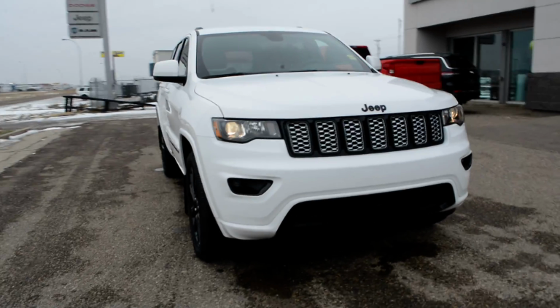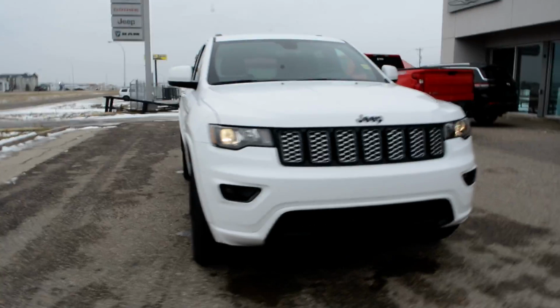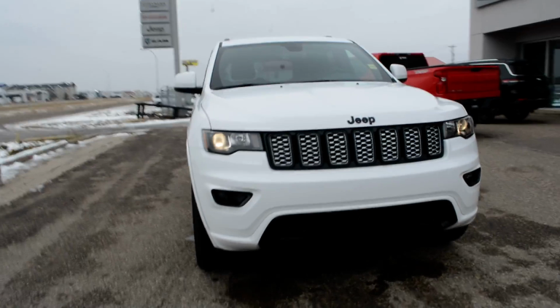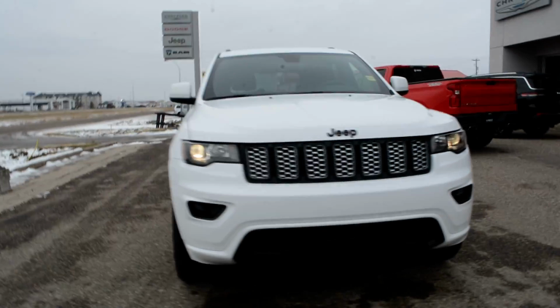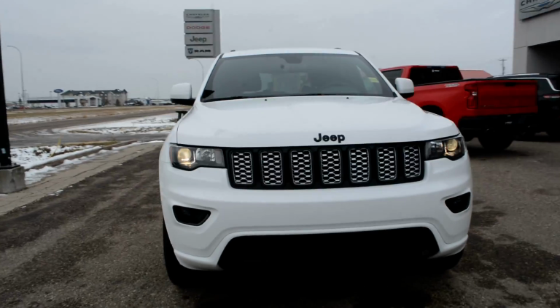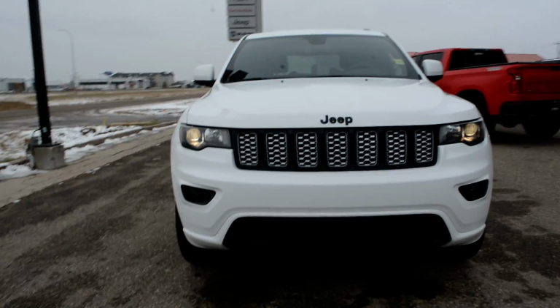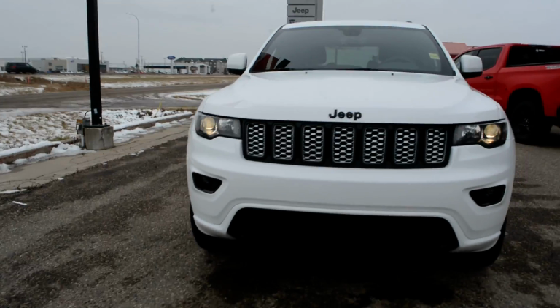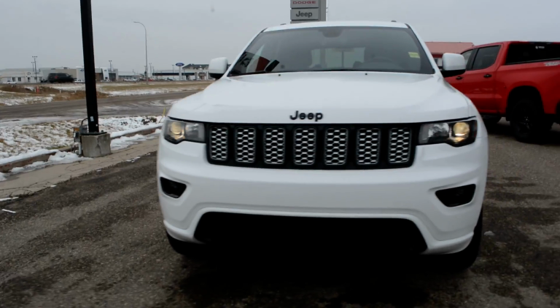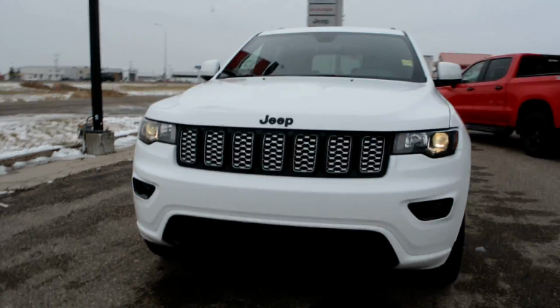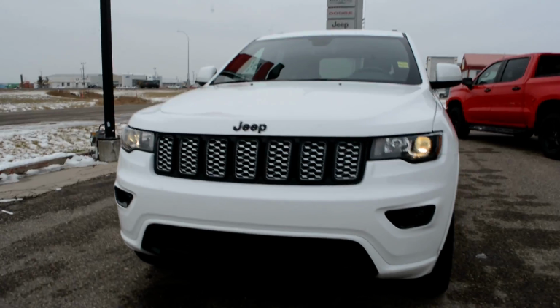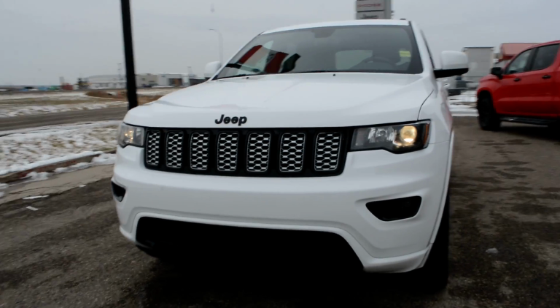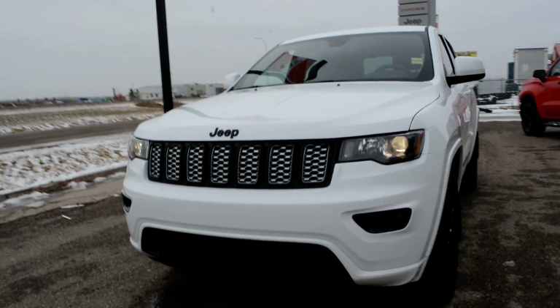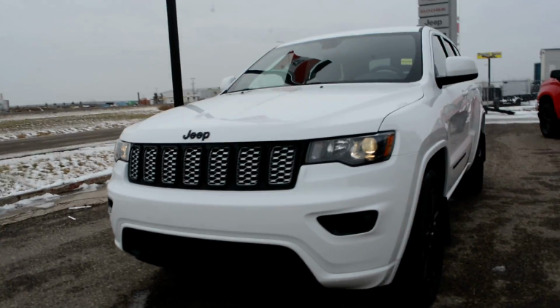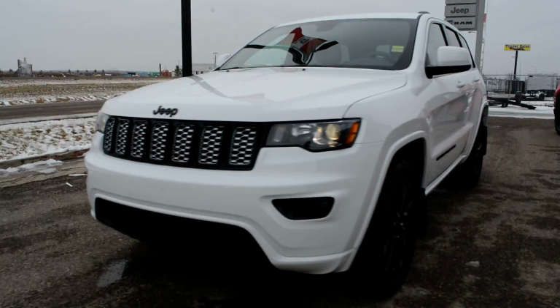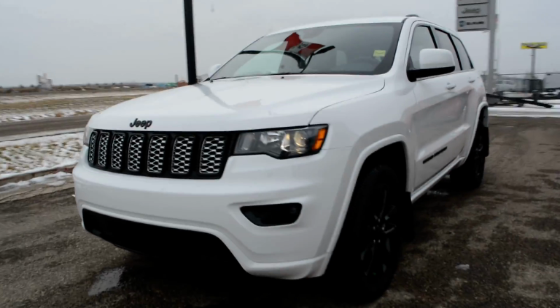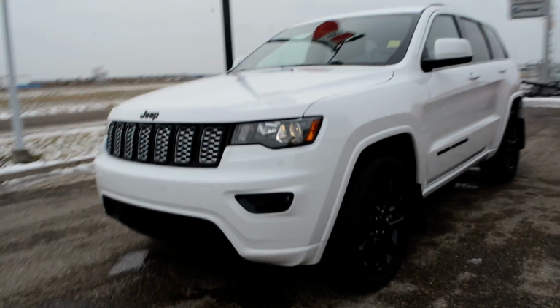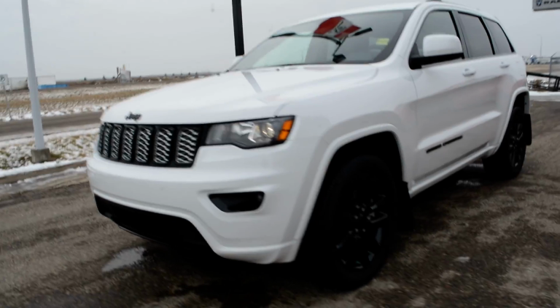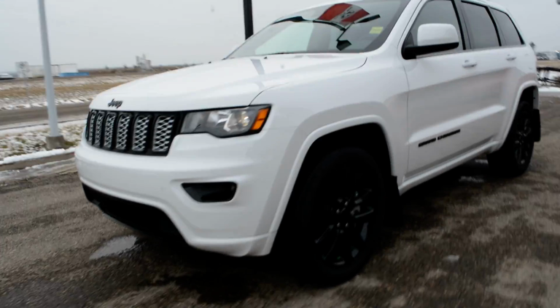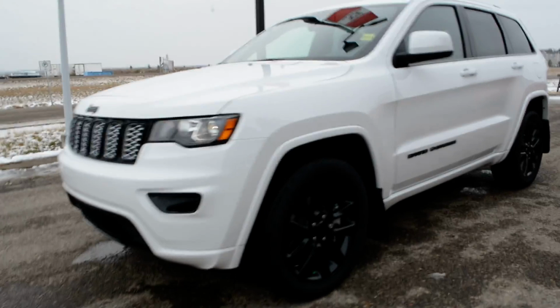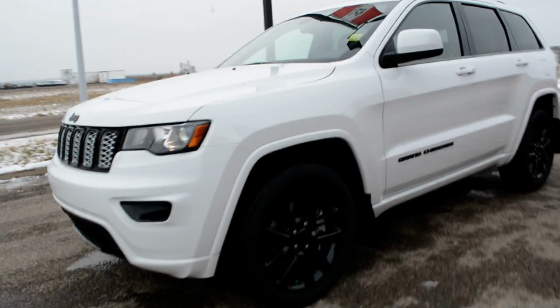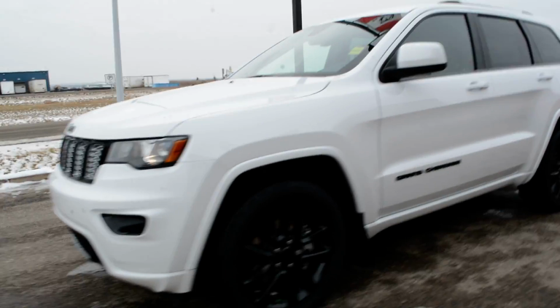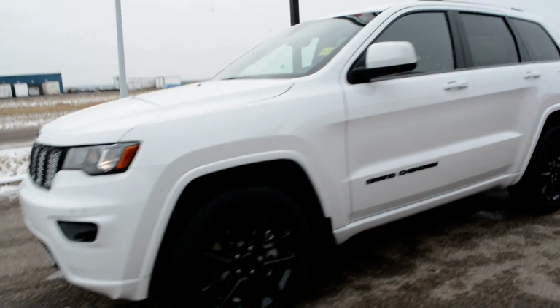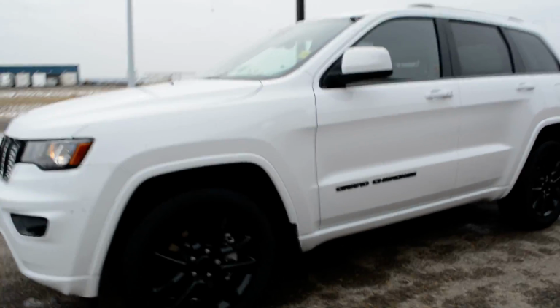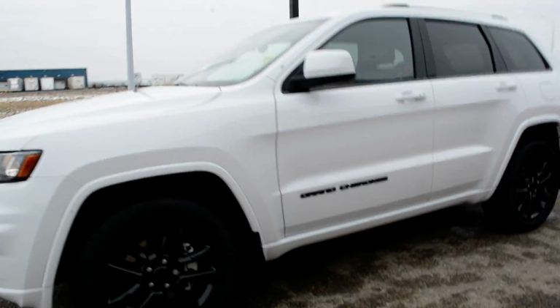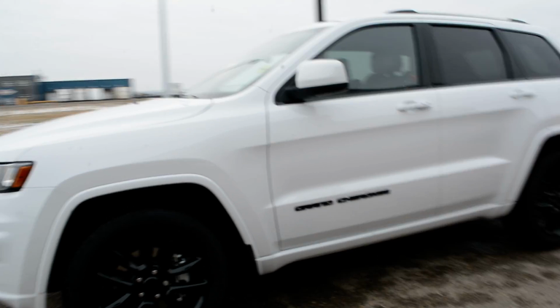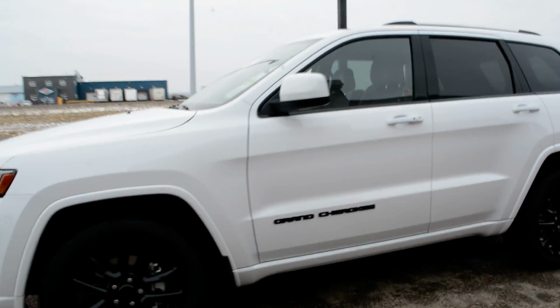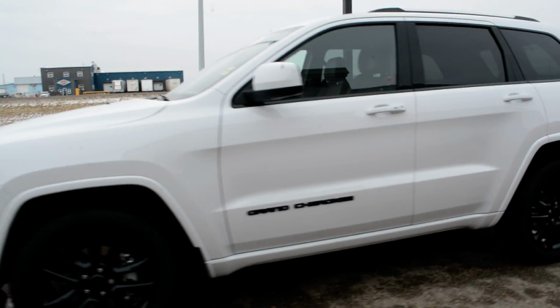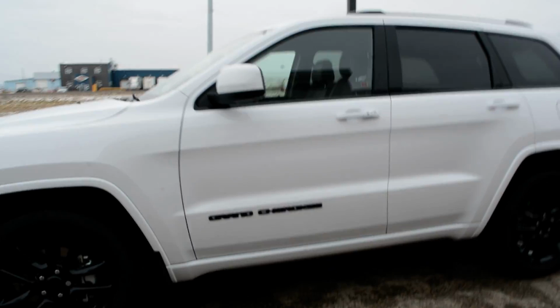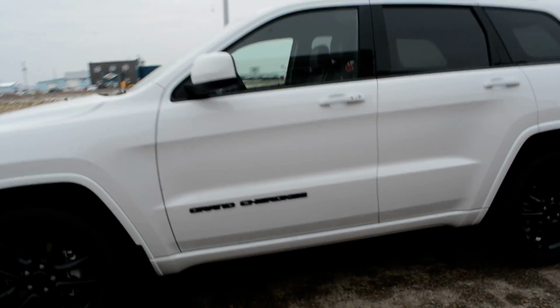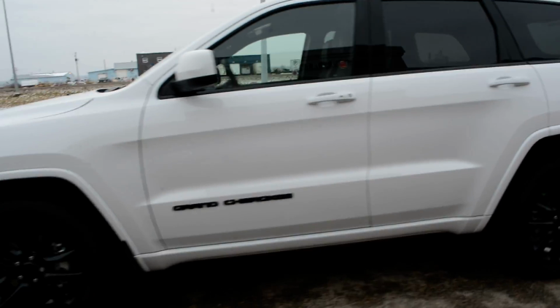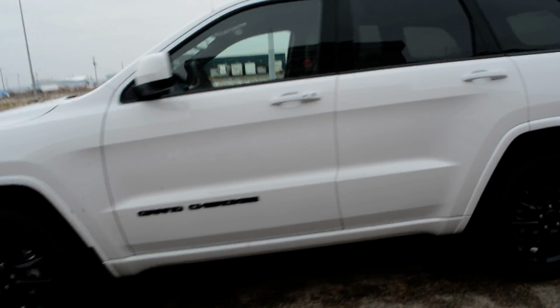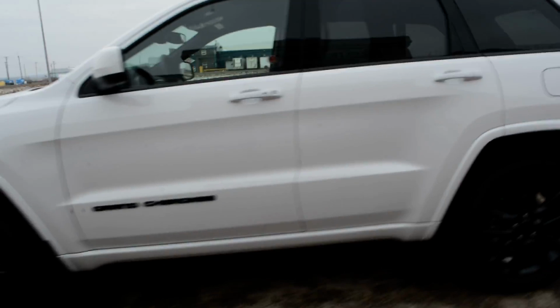Hi everybody, Brittany here over at Bonneville Dodge, just here to show you this 2021 Jeep Grand Cherokee that we have here on the lot. Just going to take a quick walk around the Jeep today to show you some of the features and options that it has to offer.